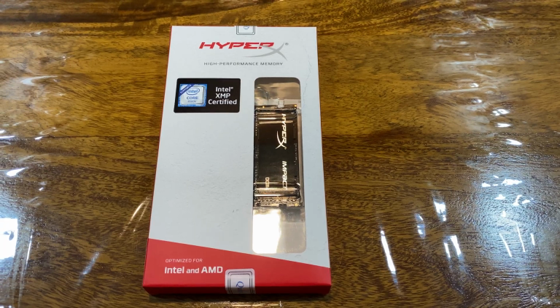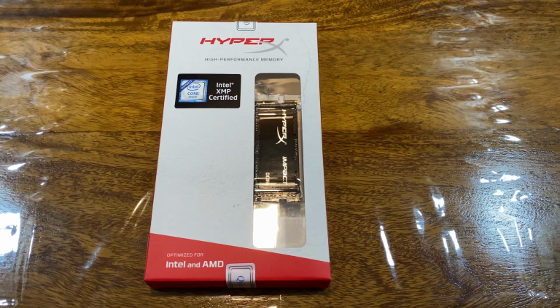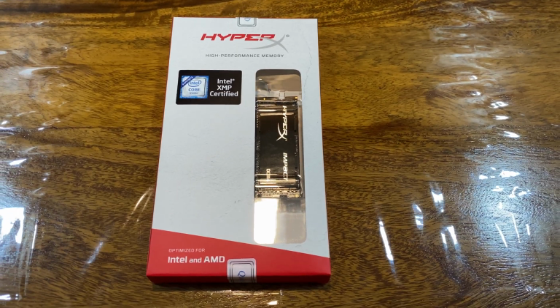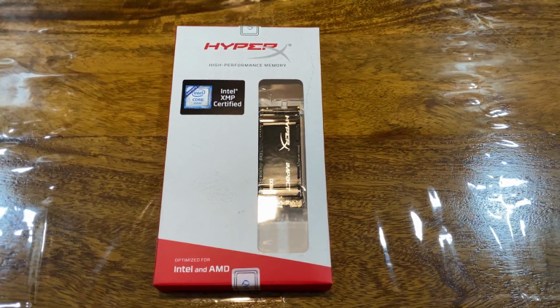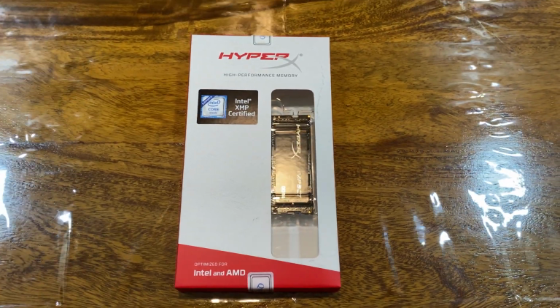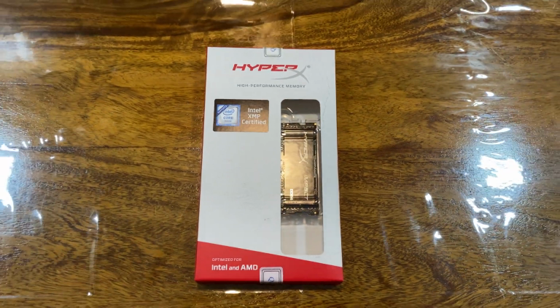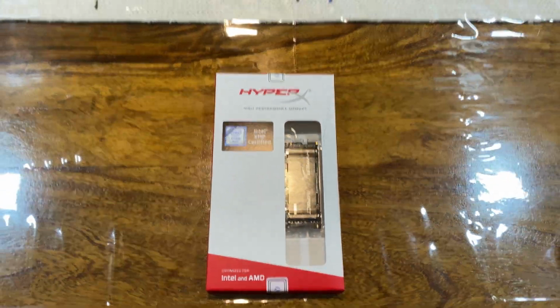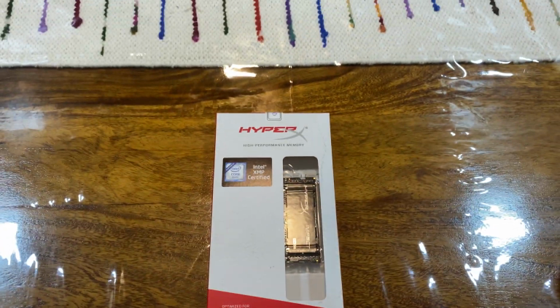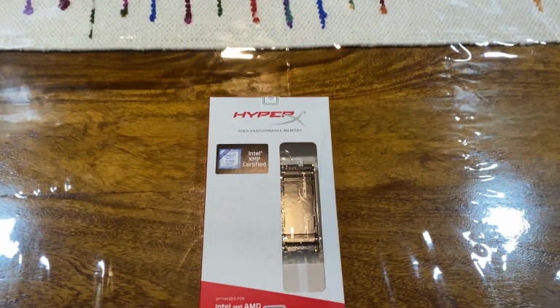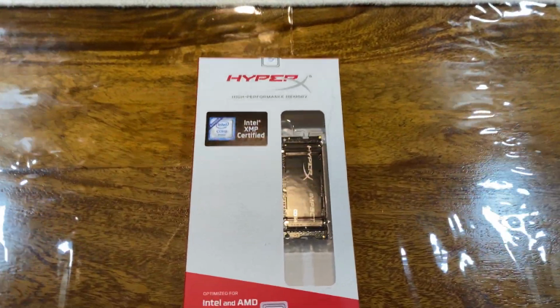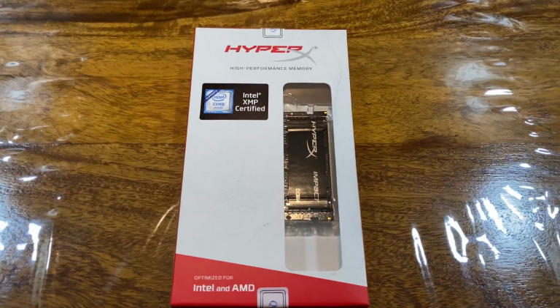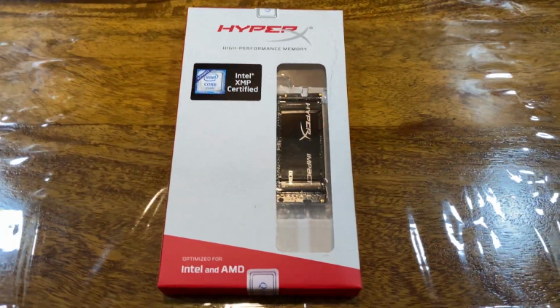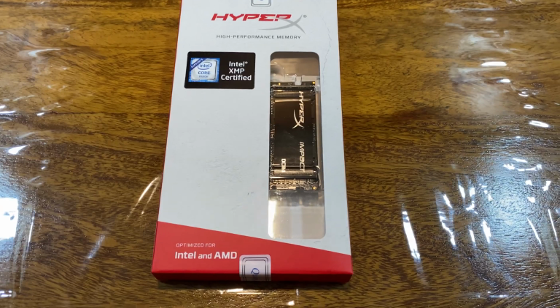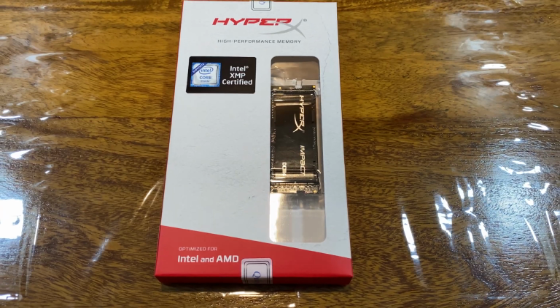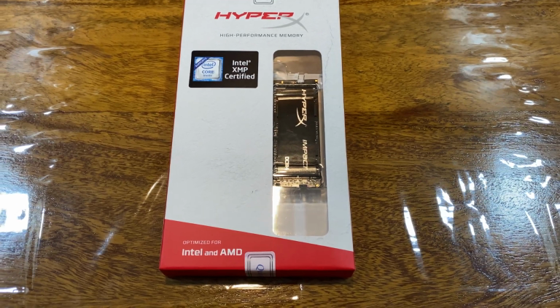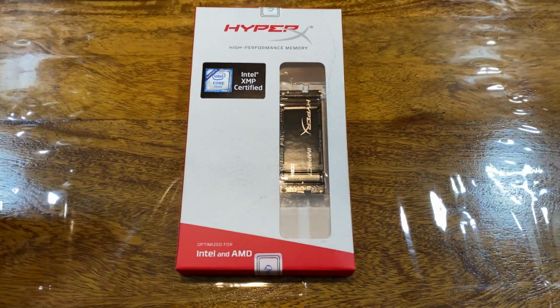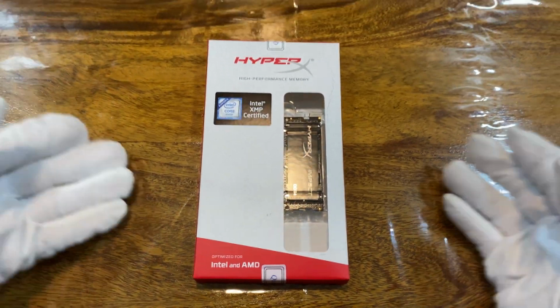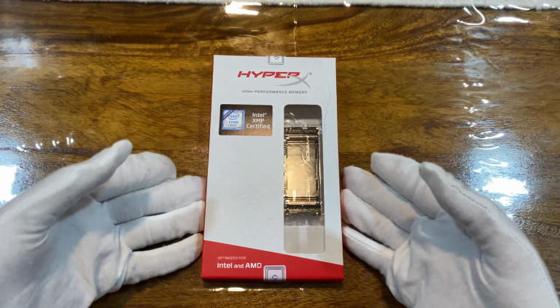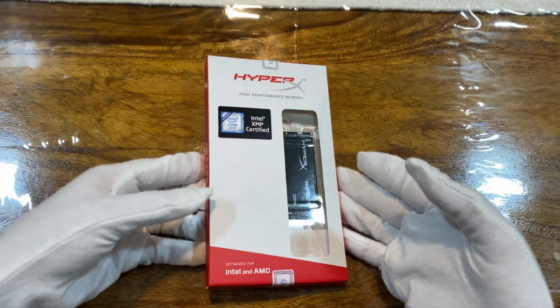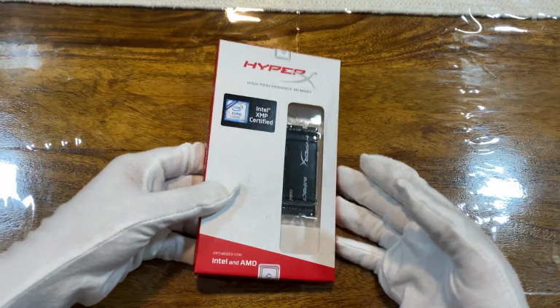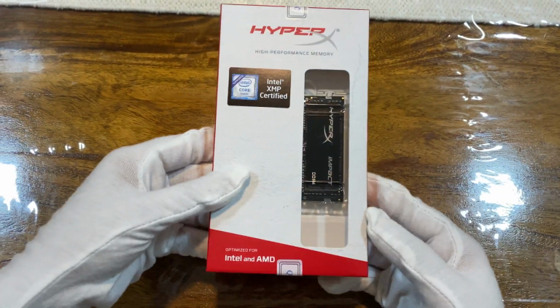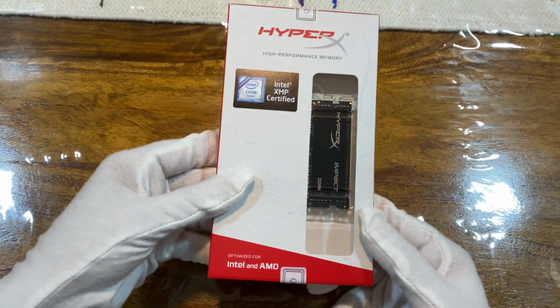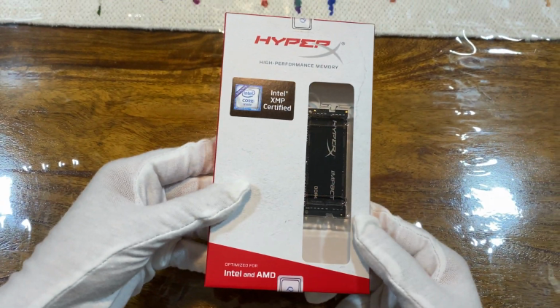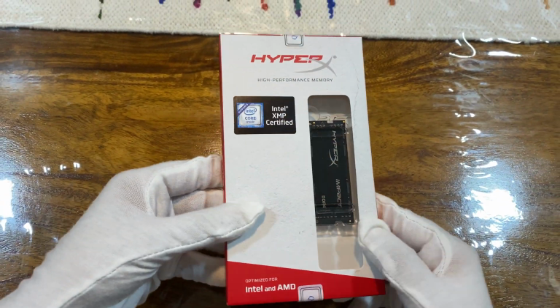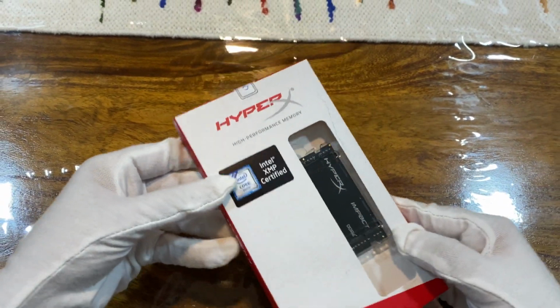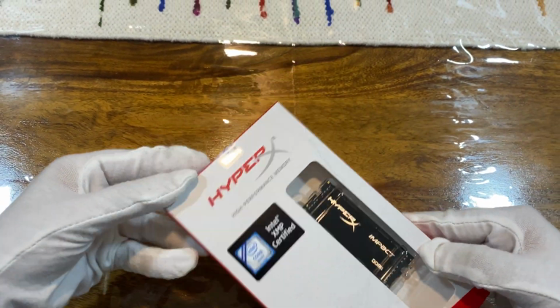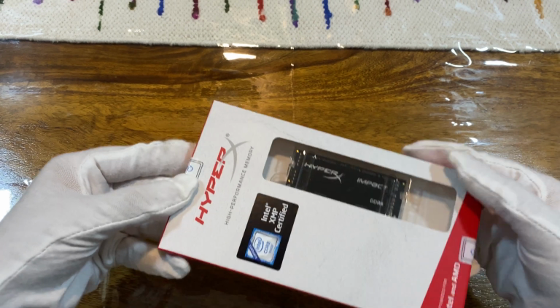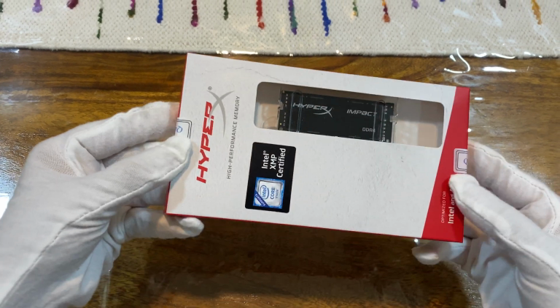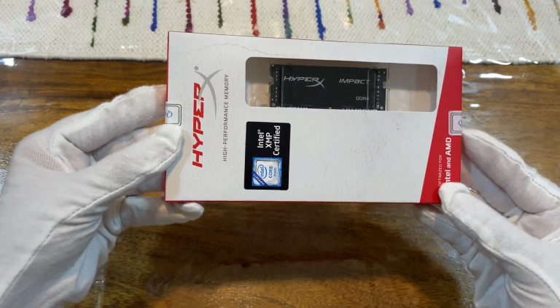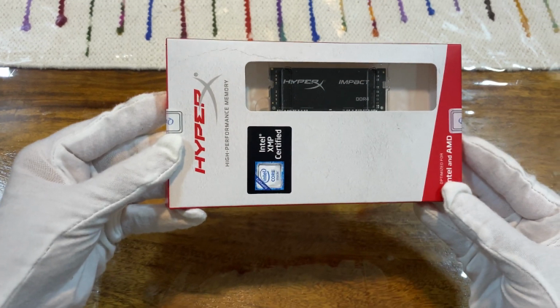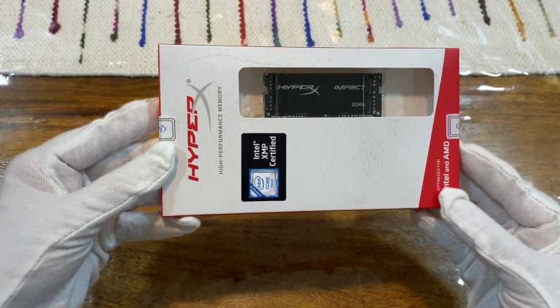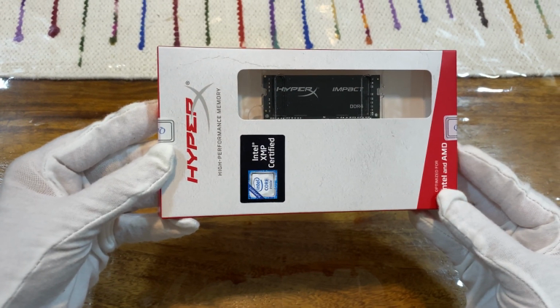Hi guys, this is a quick video to demonstrate how easily you can upgrade the RAM of your ASUS G14 laptop at home without seeking any professional assistance. So without further ado, let's get started.